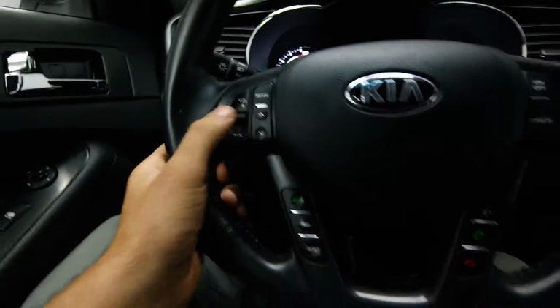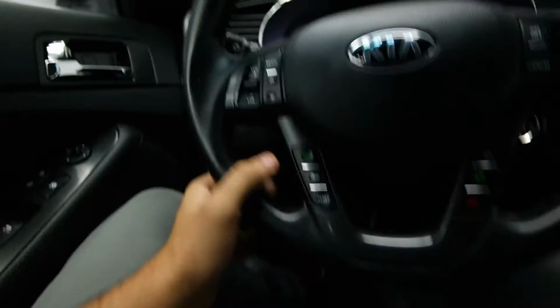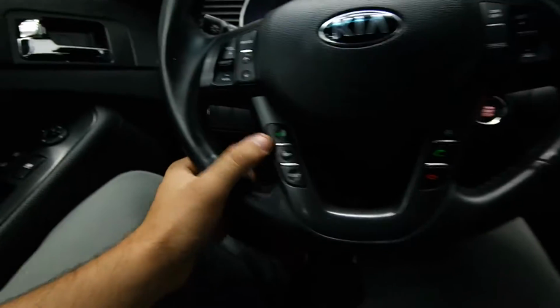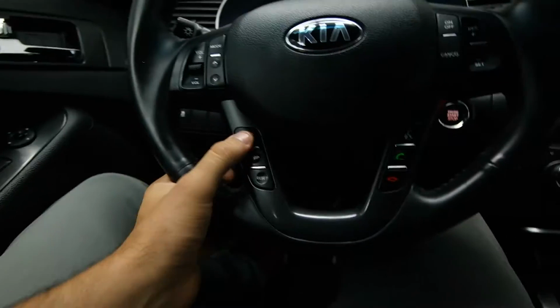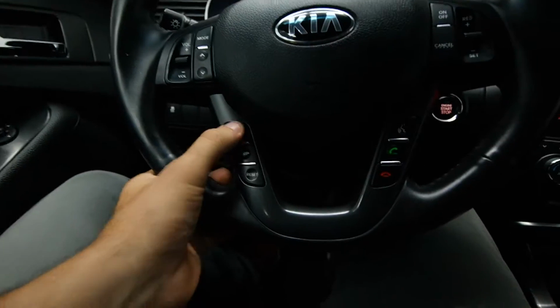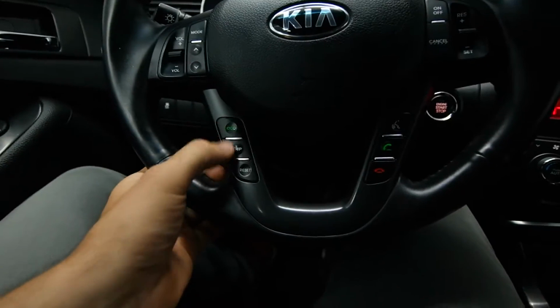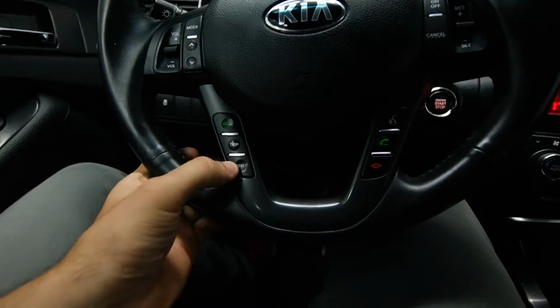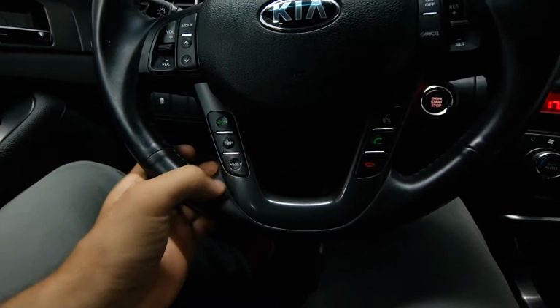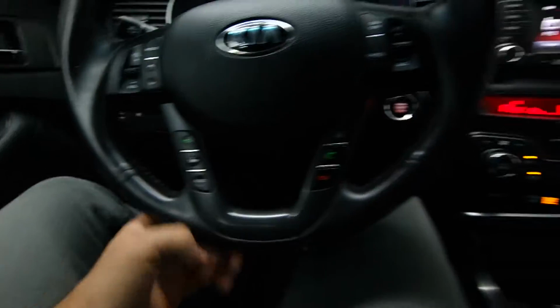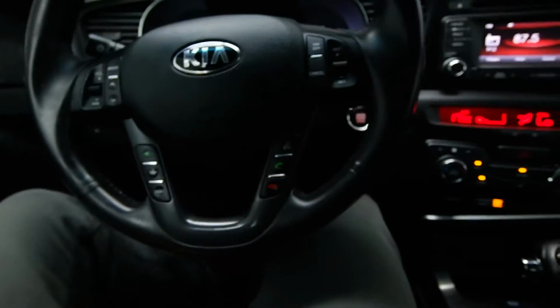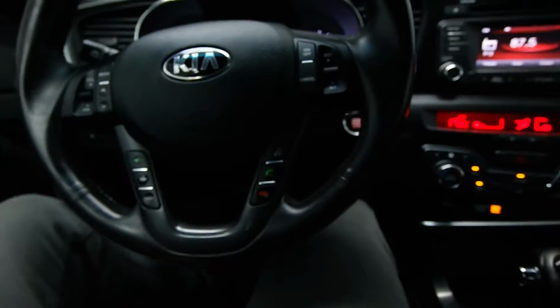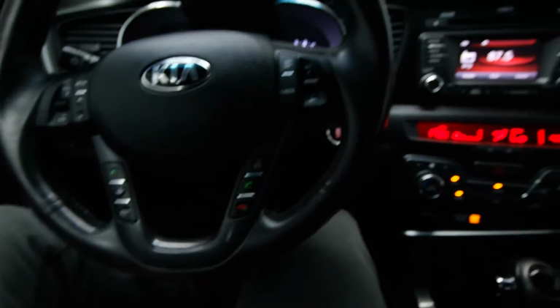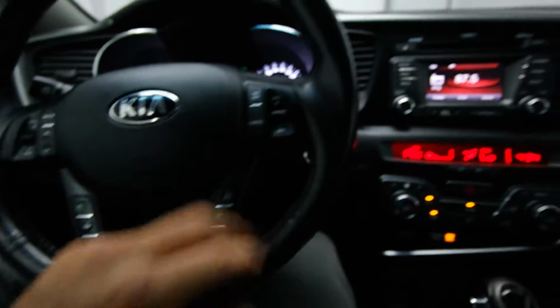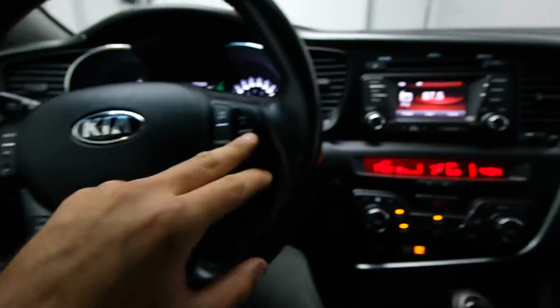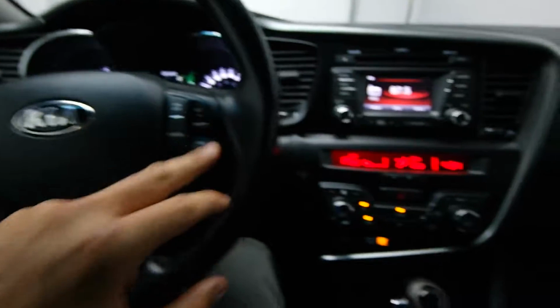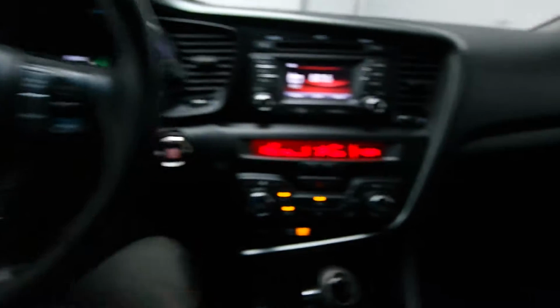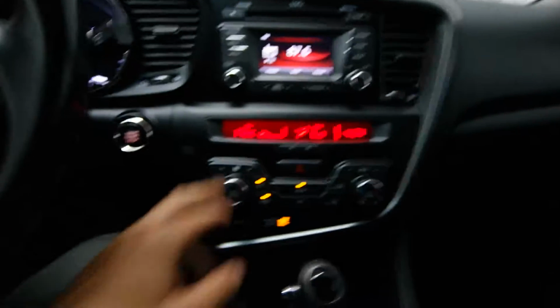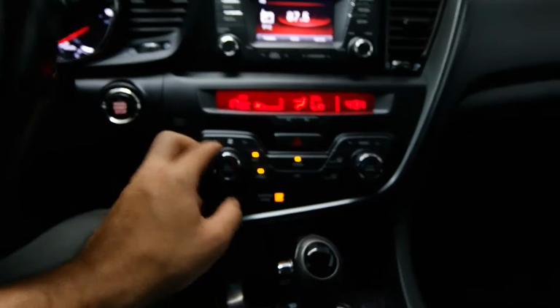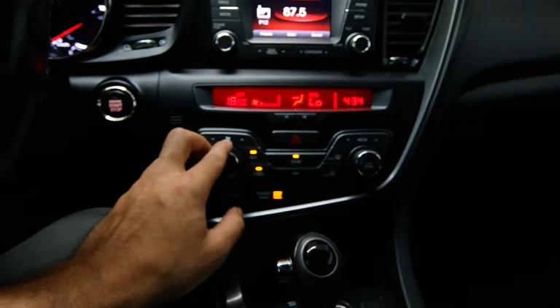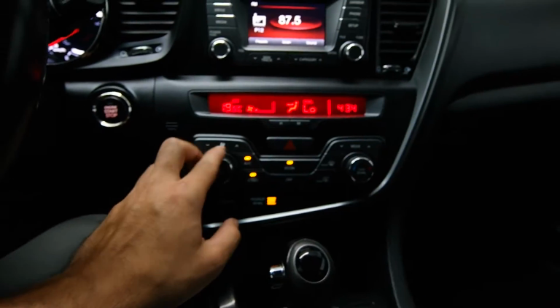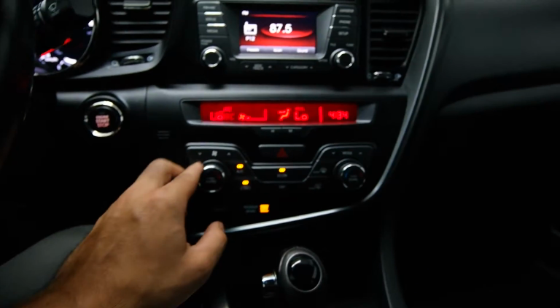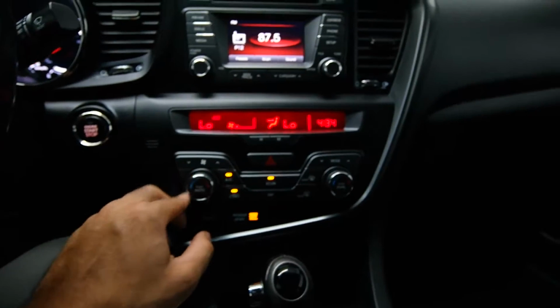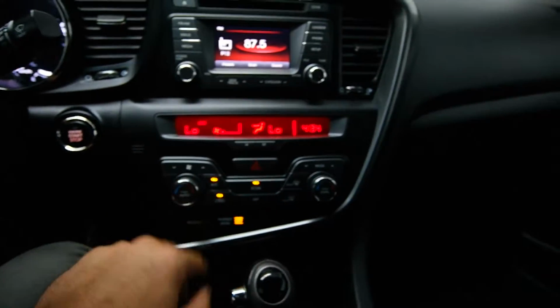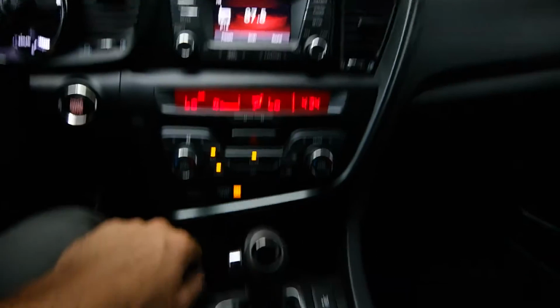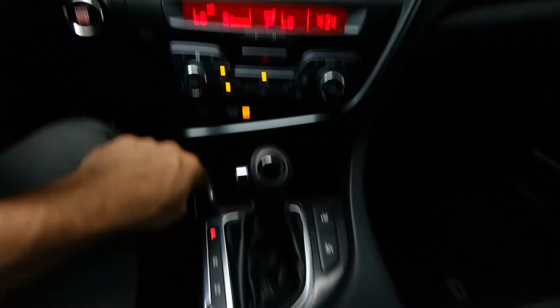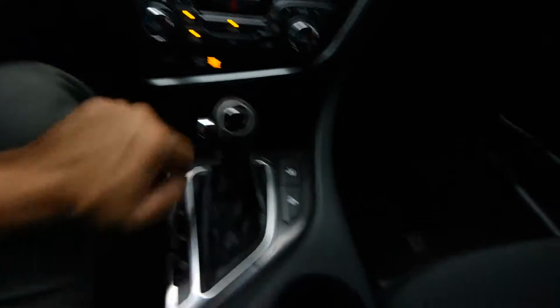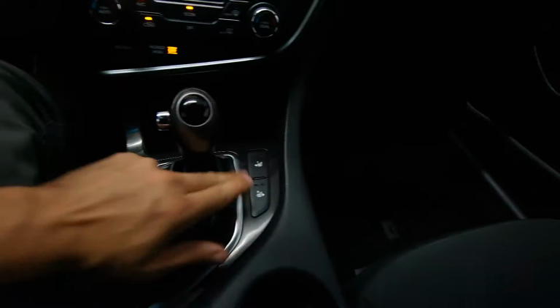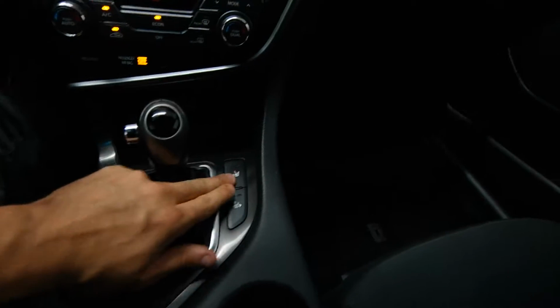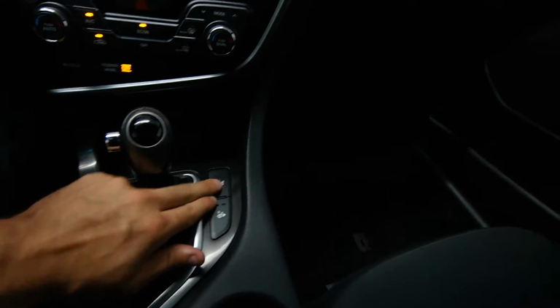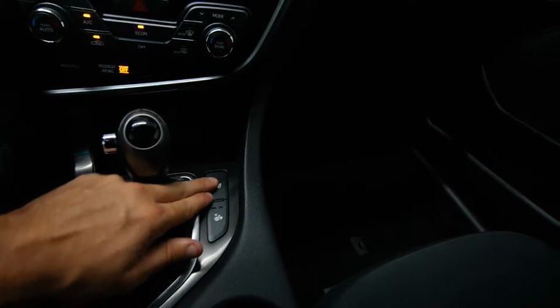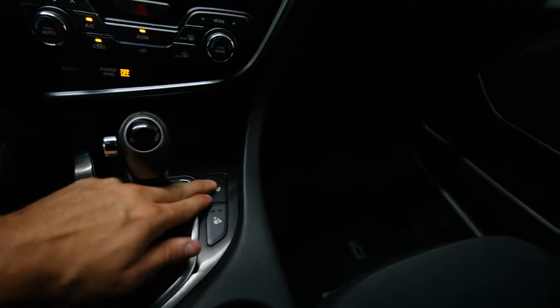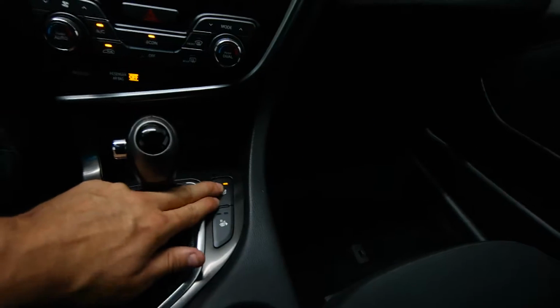Steering radio controls, eco options, cruise control, dual climate, and front heated seats.